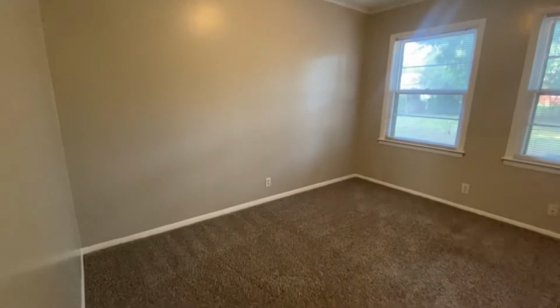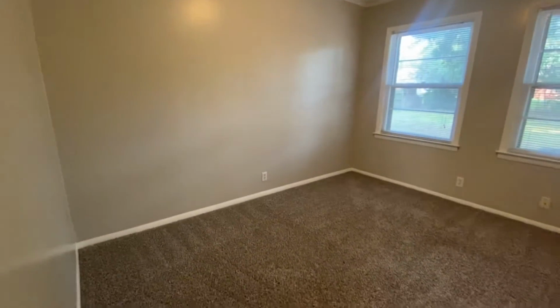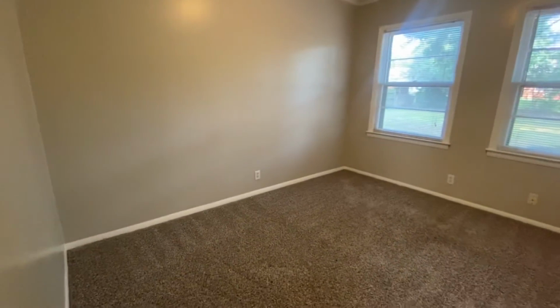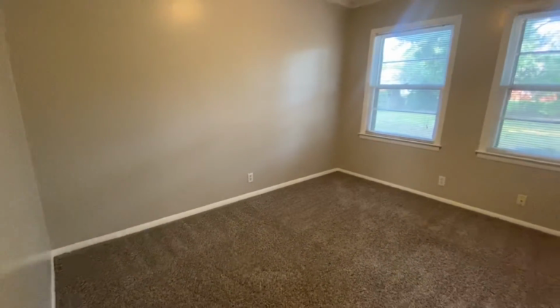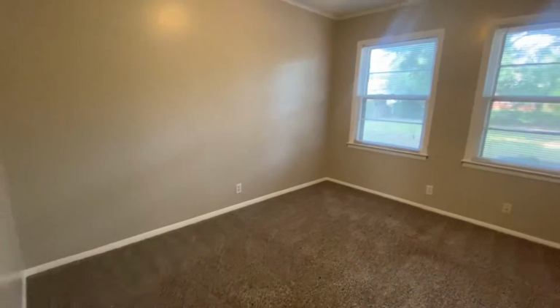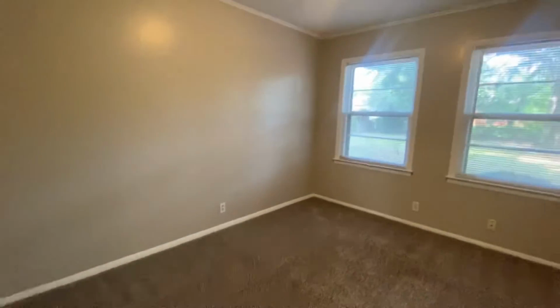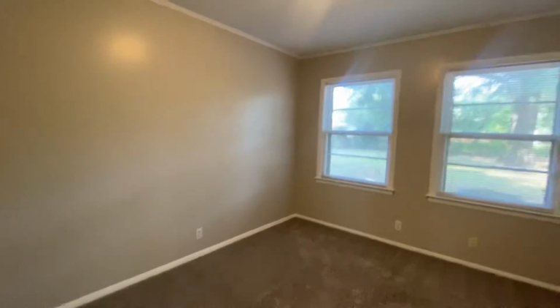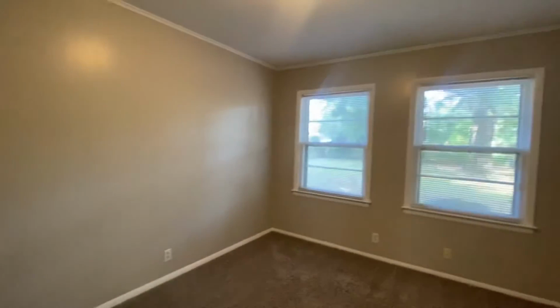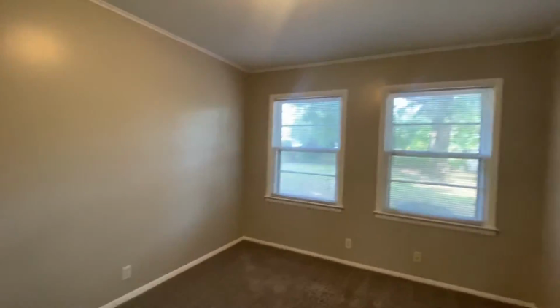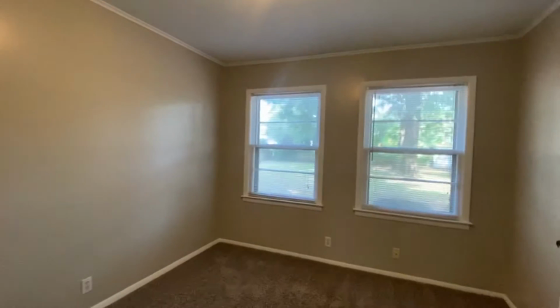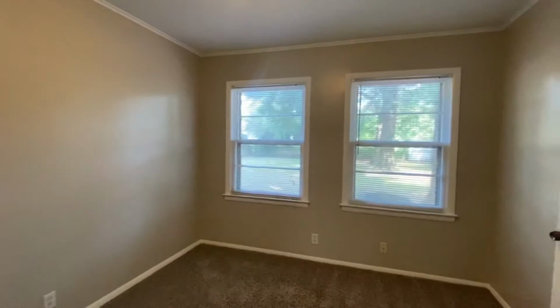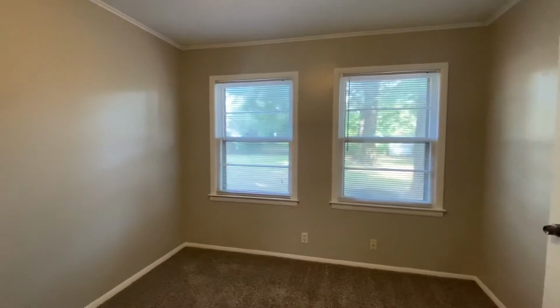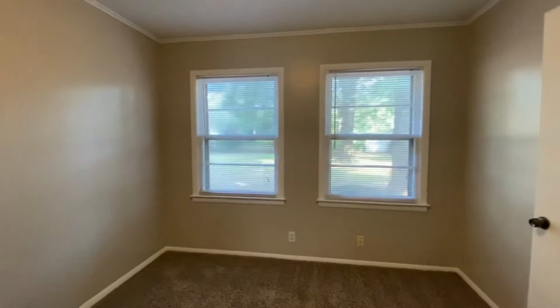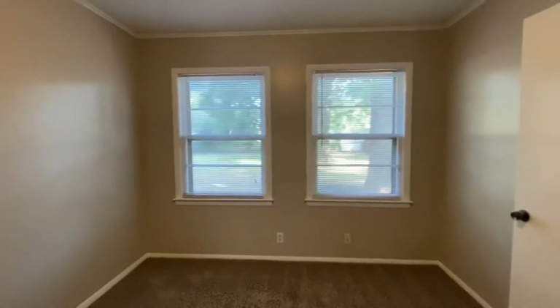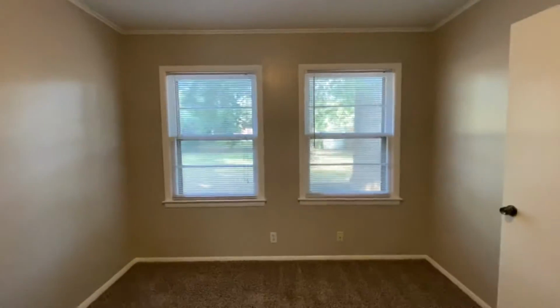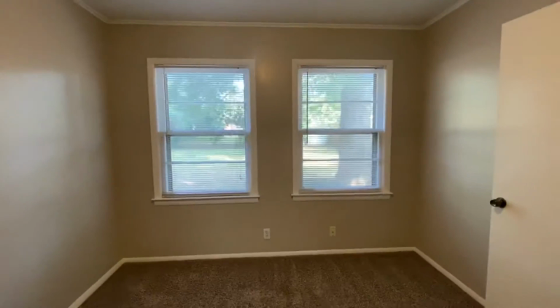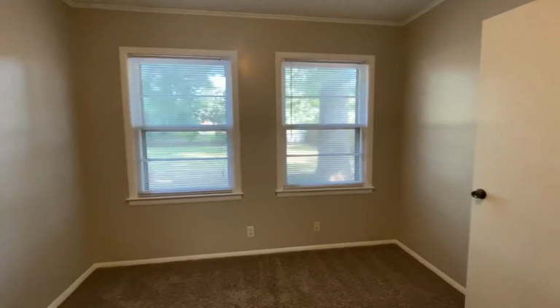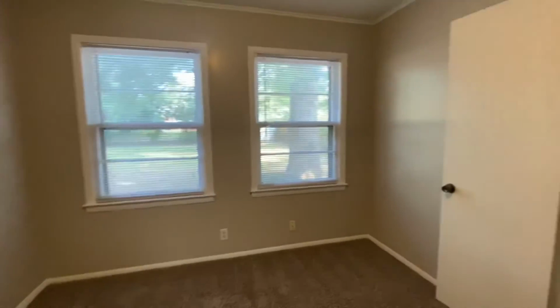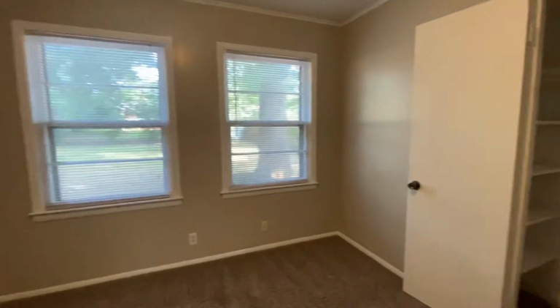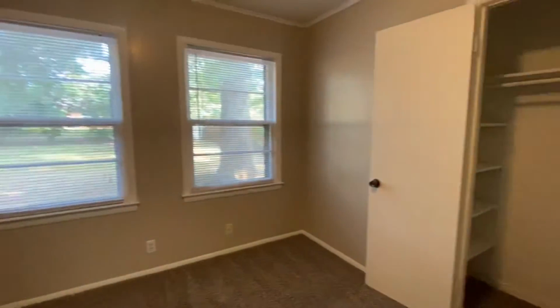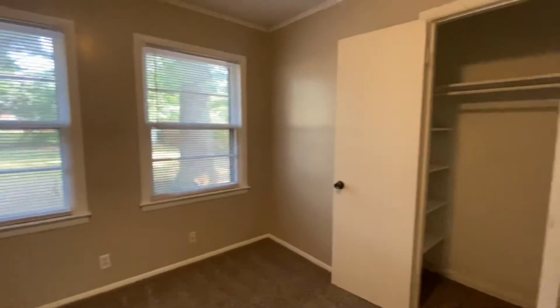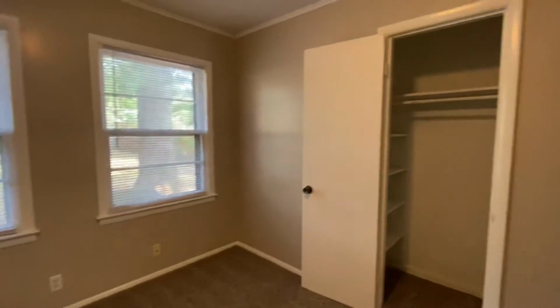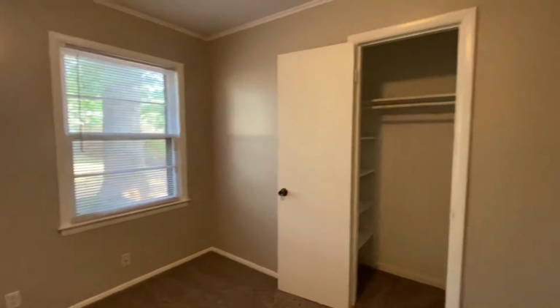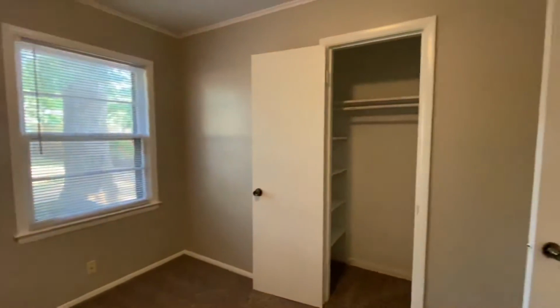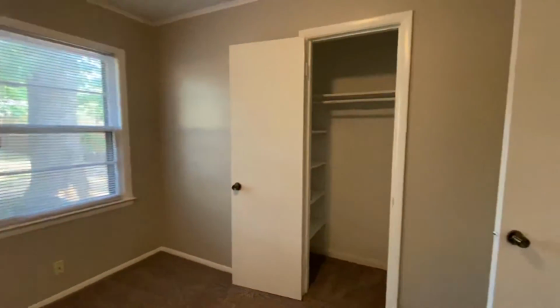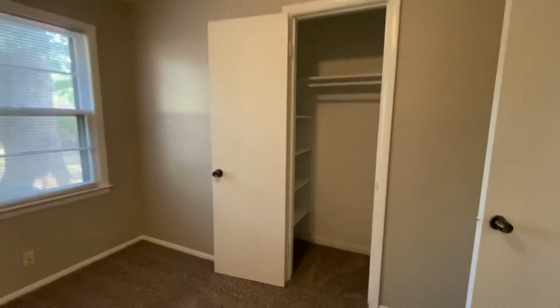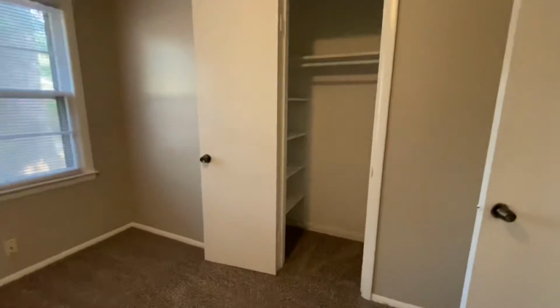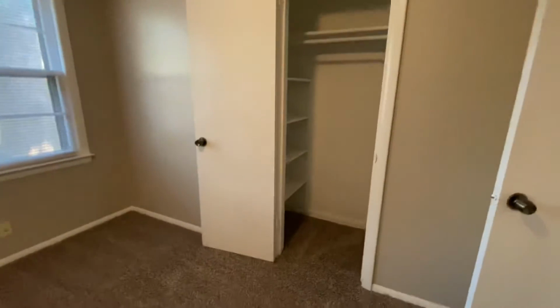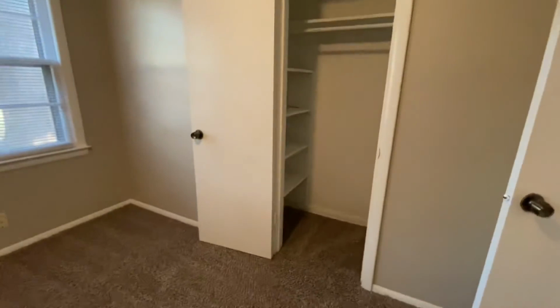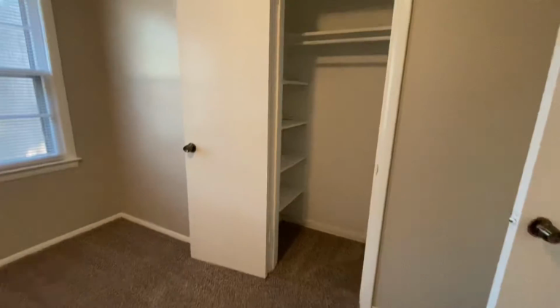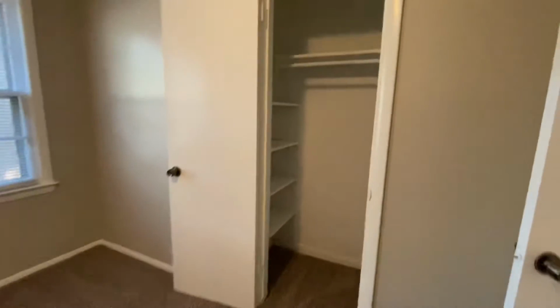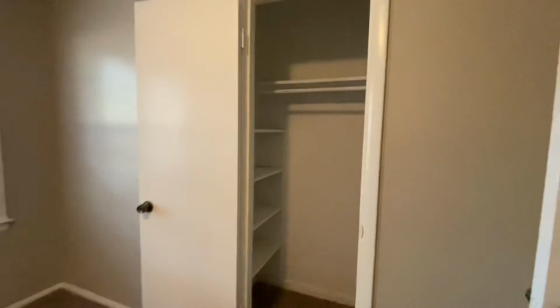This is bedroom number one. It looks out into the backyard and has a nice size closet with some built-in shelves.